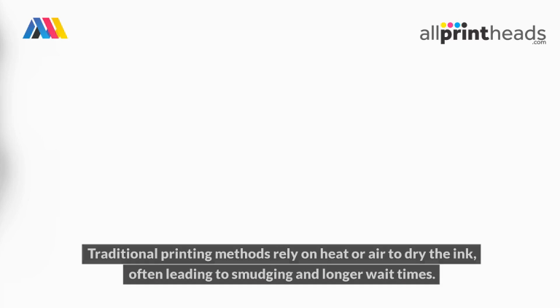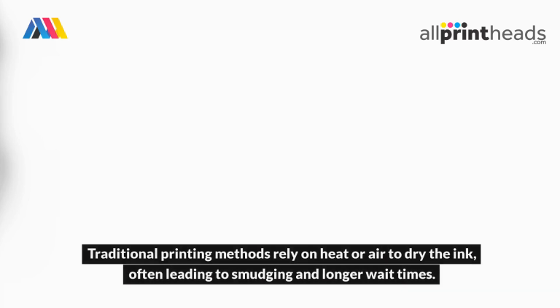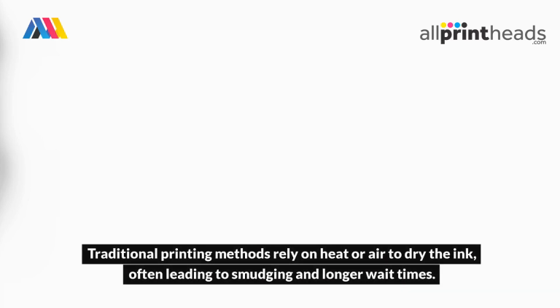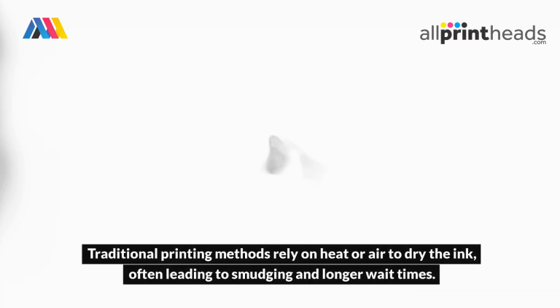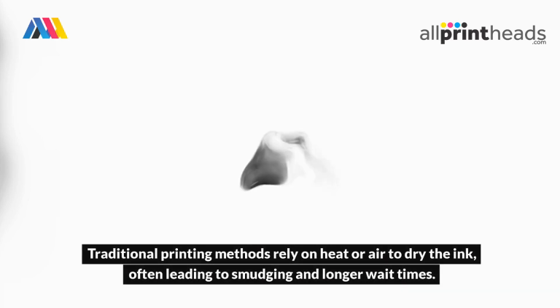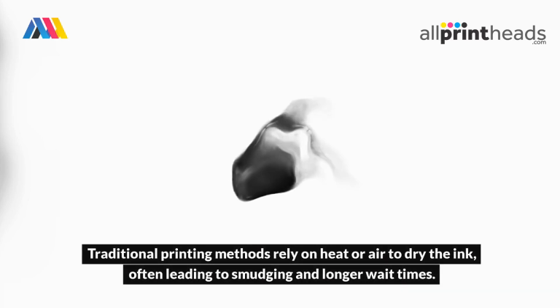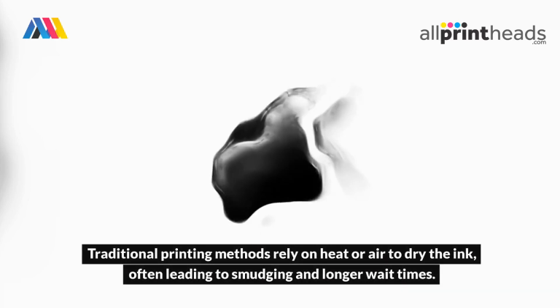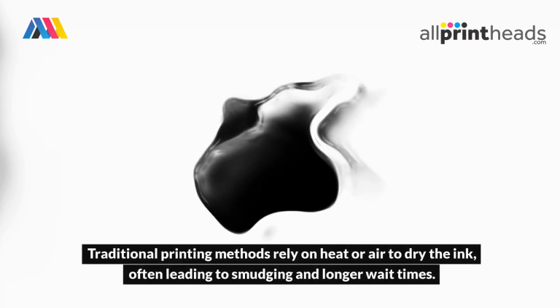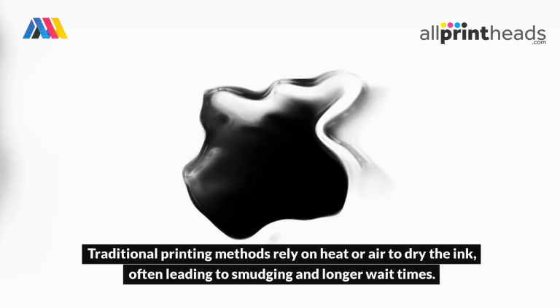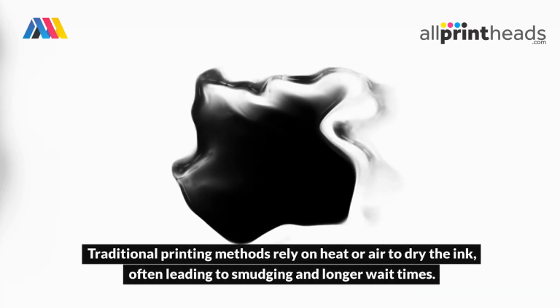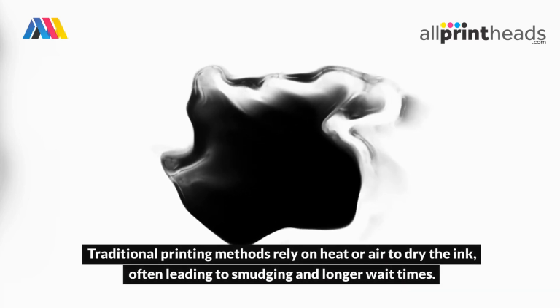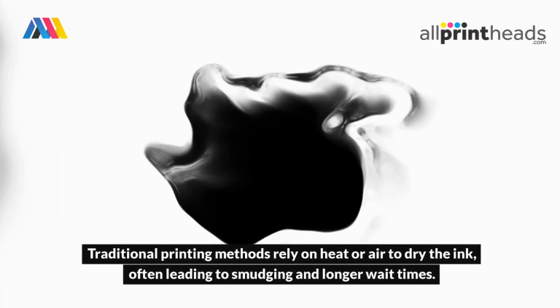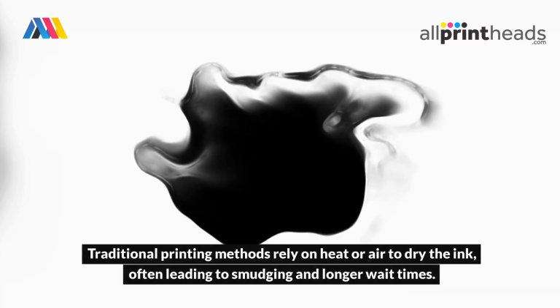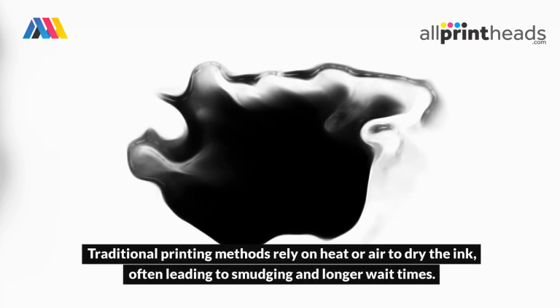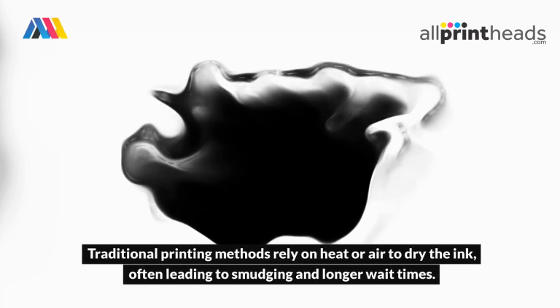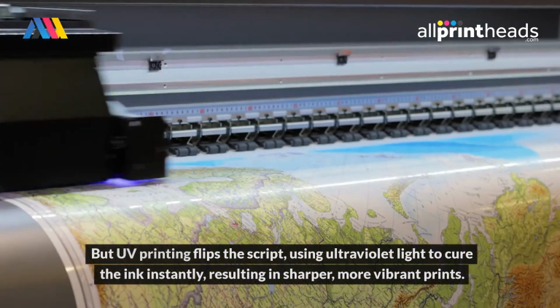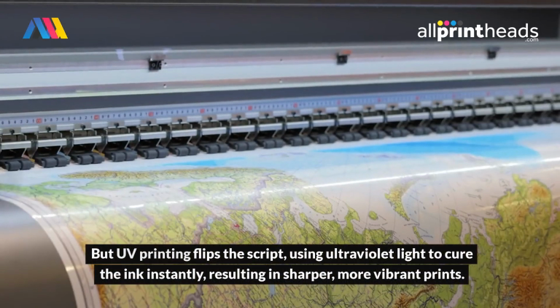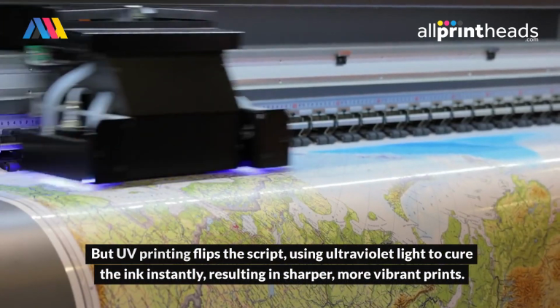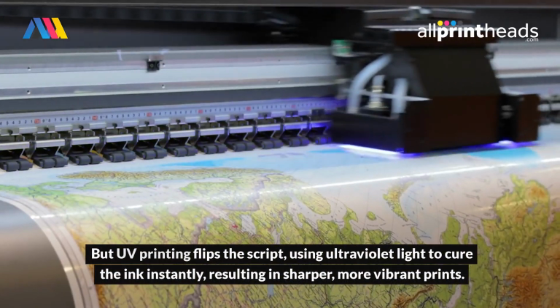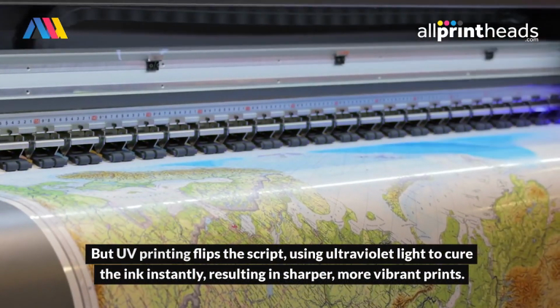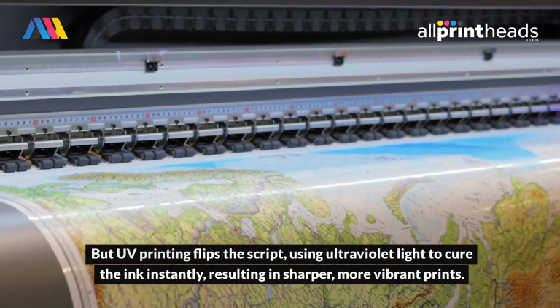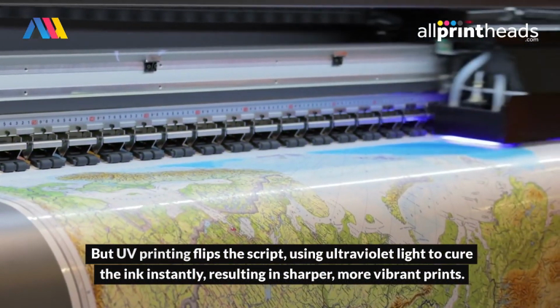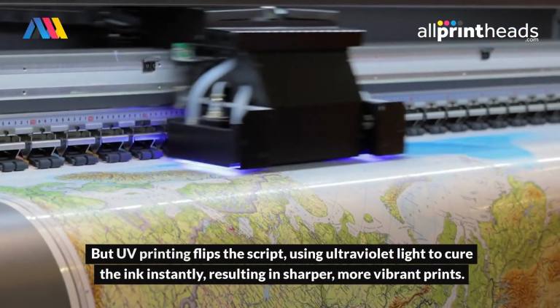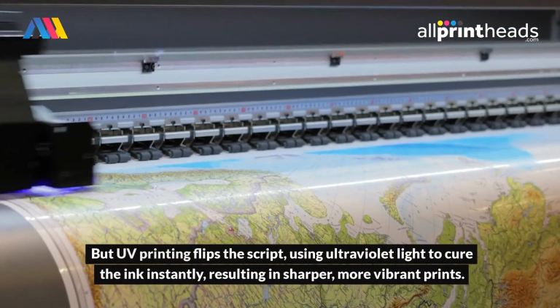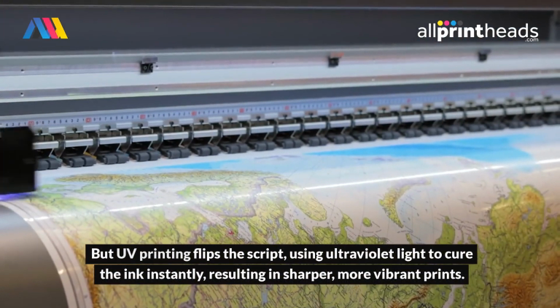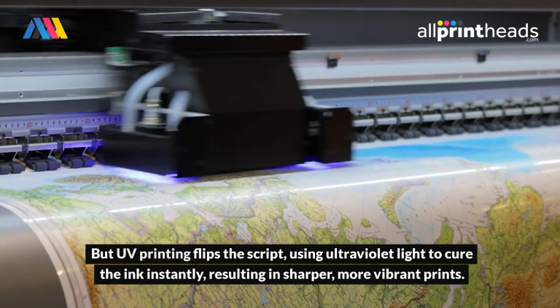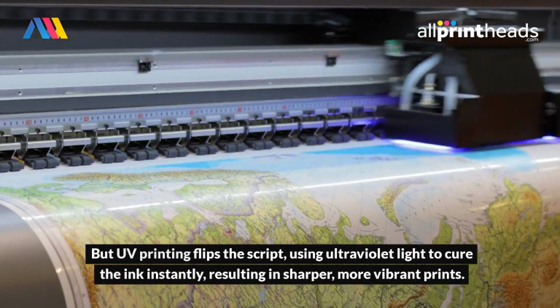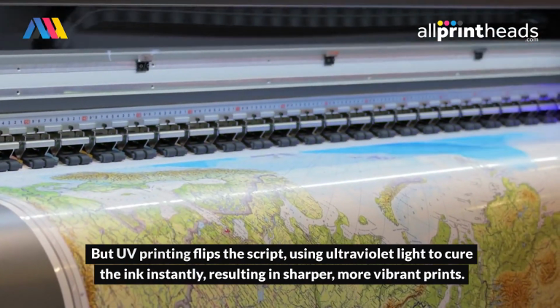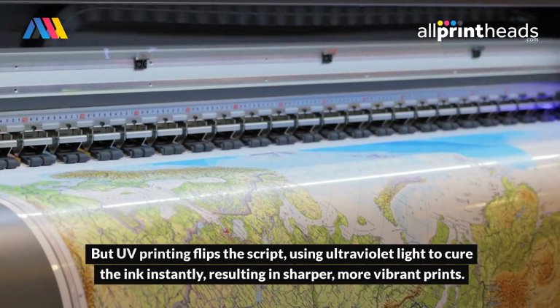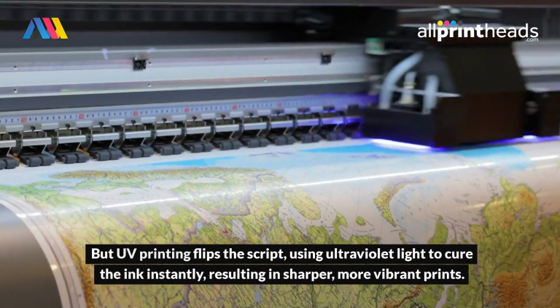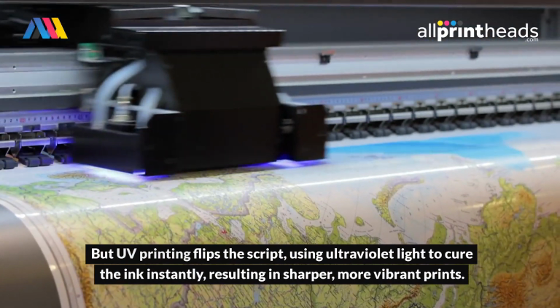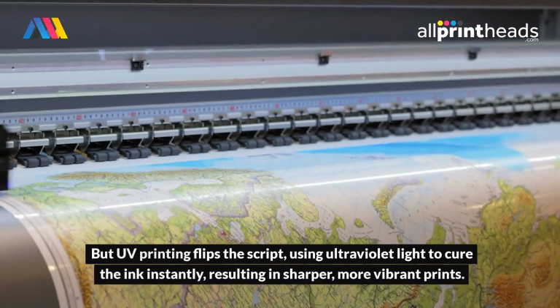Traditional printing methods rely on heat or air to dry the ink, often leading to smudging and longer wait times. But UV printing flips the script, using ultraviolet light to cure the ink instantly, resulting in sharper, more vibrant prints.